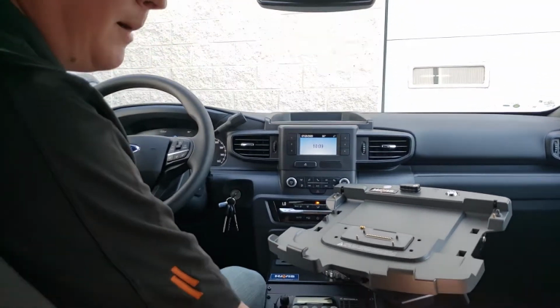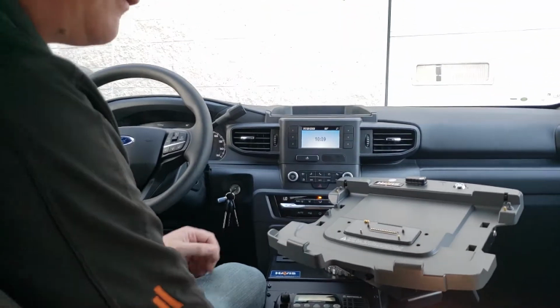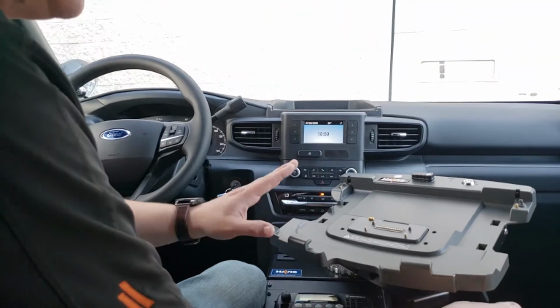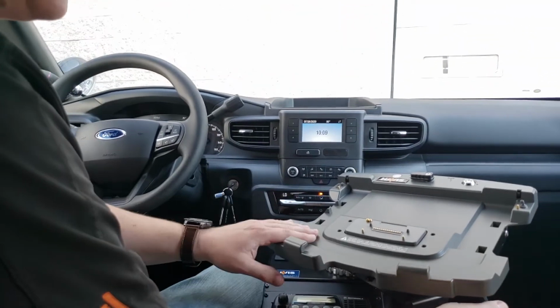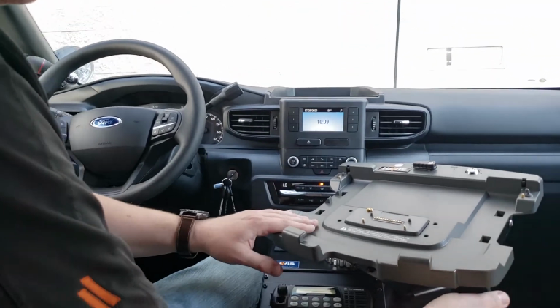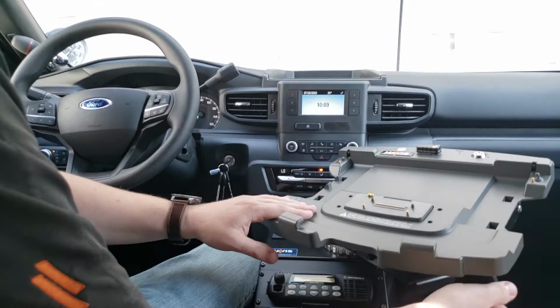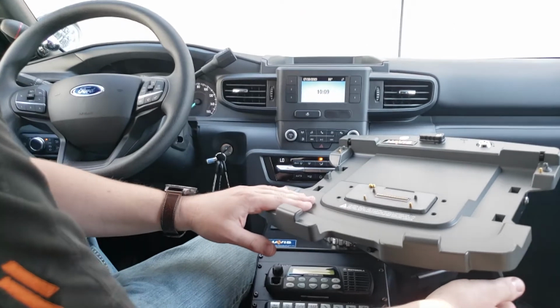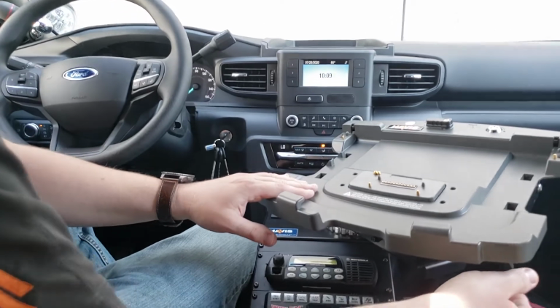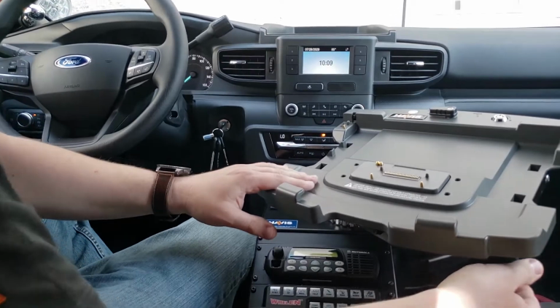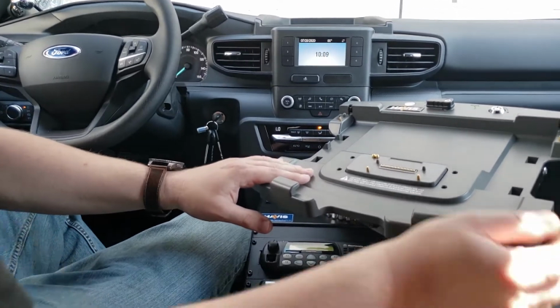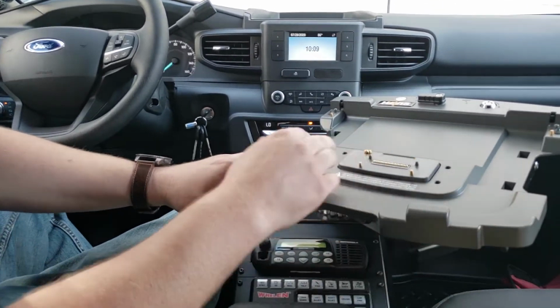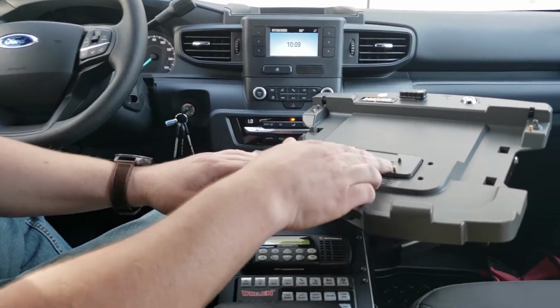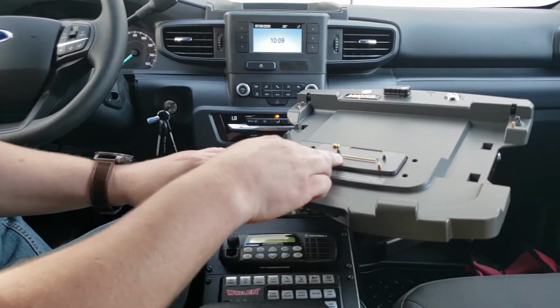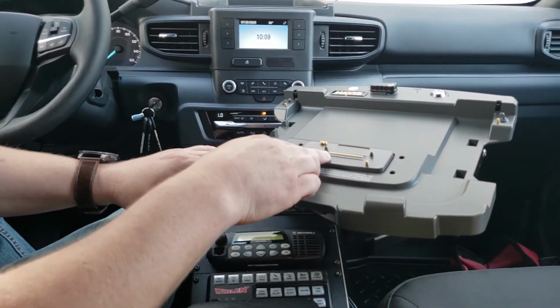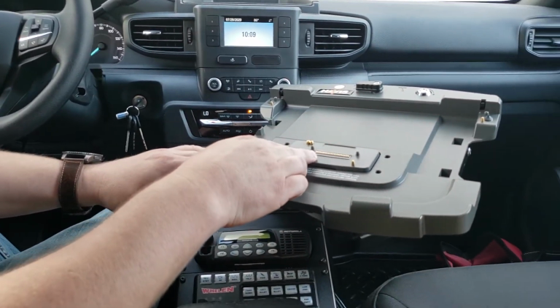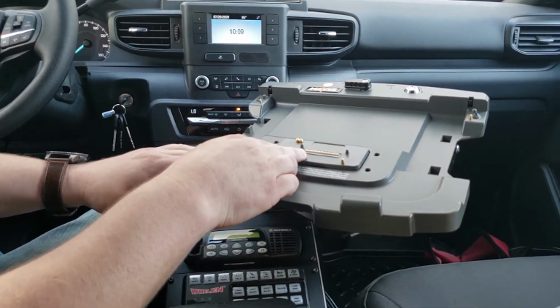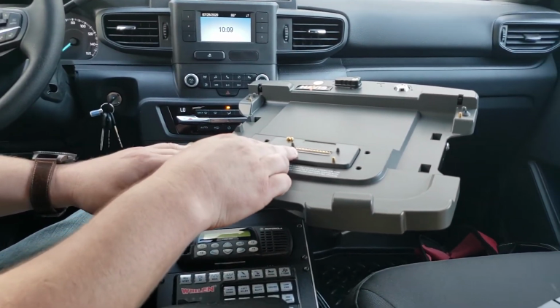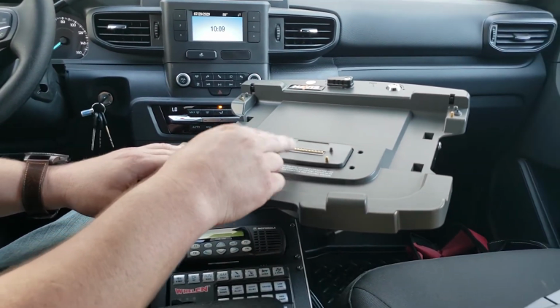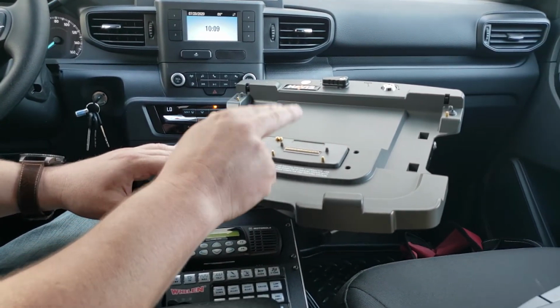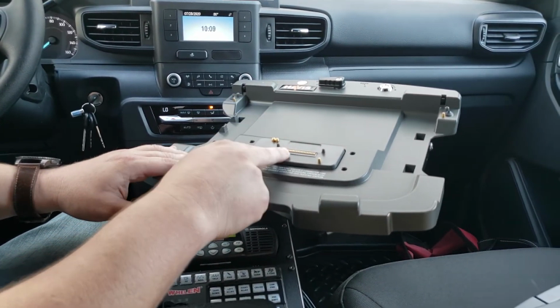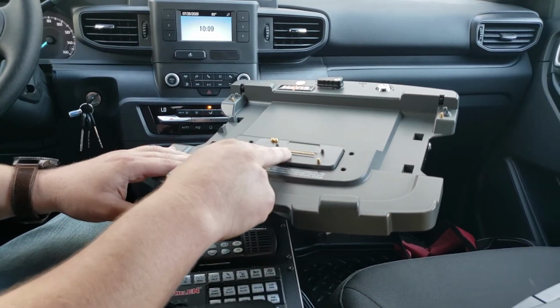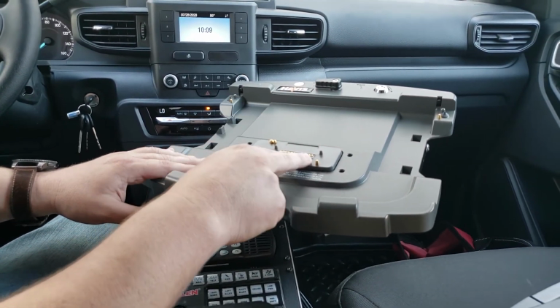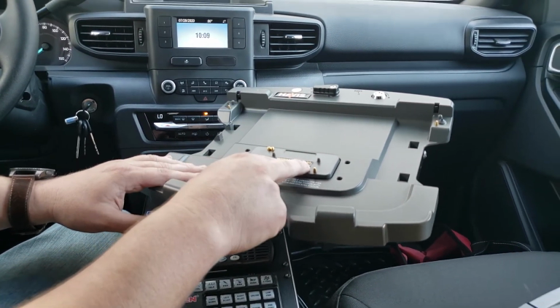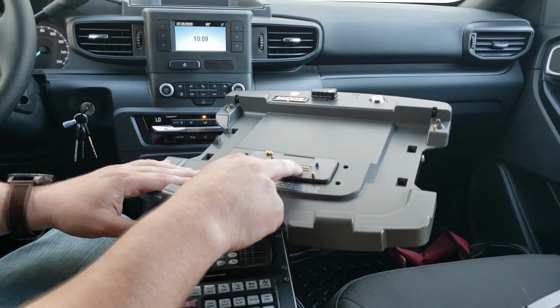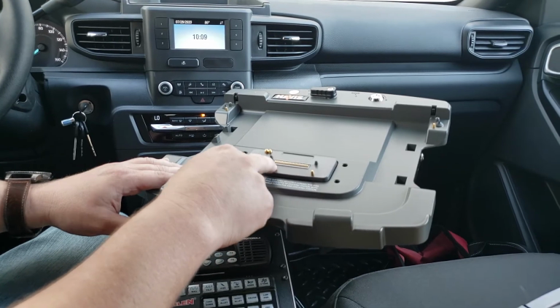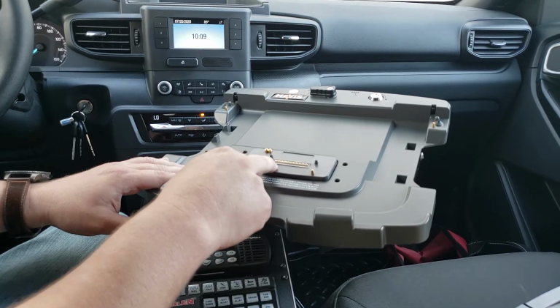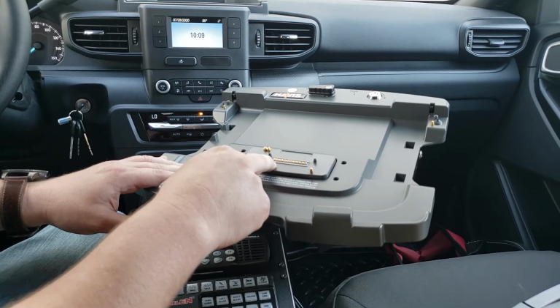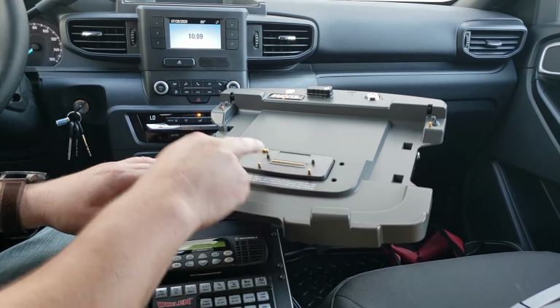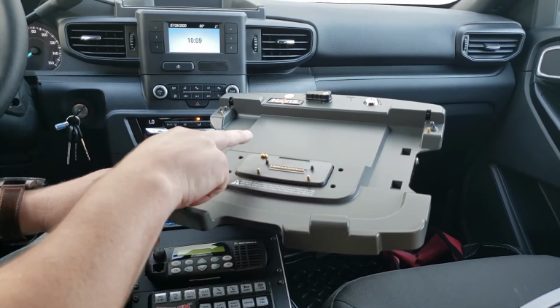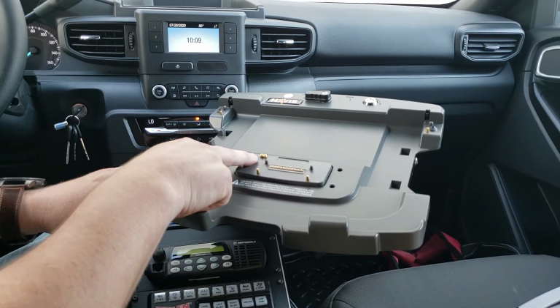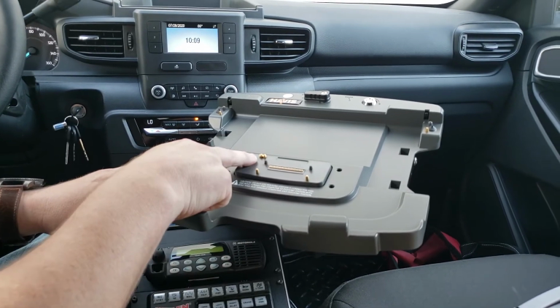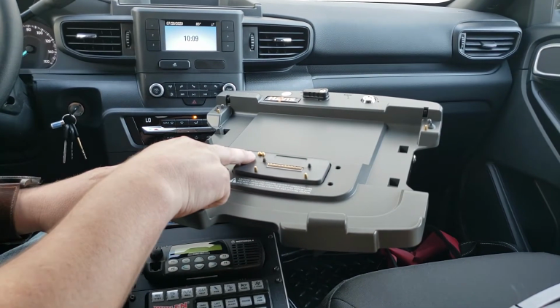One of the first things you want to check on your docking station is to make sure that your pins are always in good working order. Nothing's bent, nothing is touching on any of your pins. Same with your antenna connections.